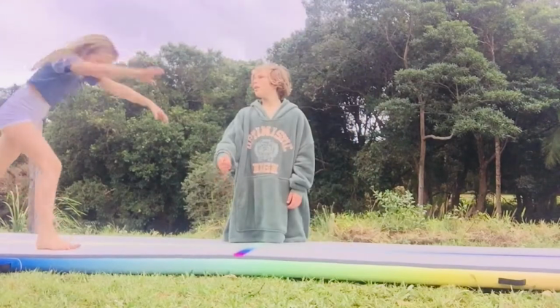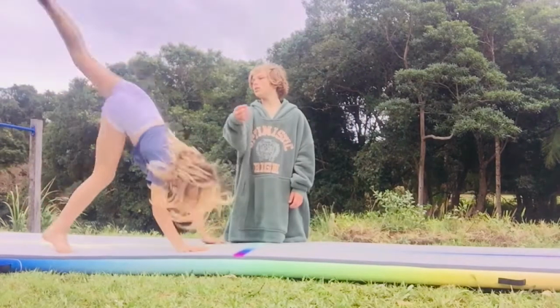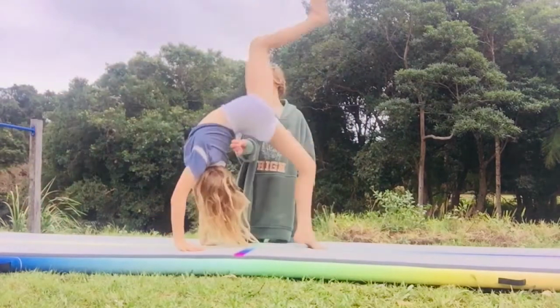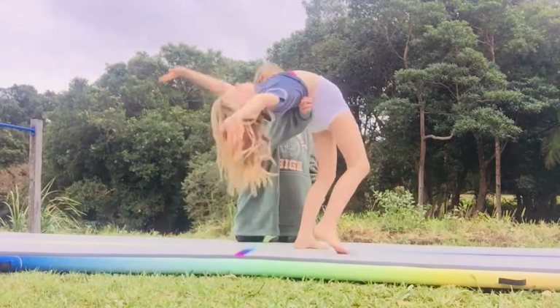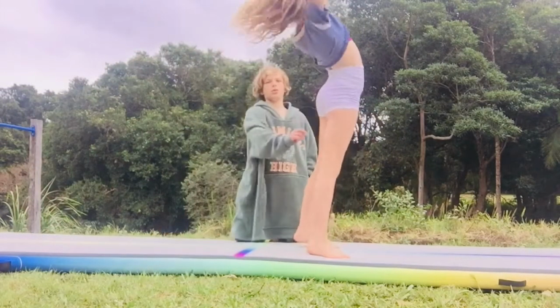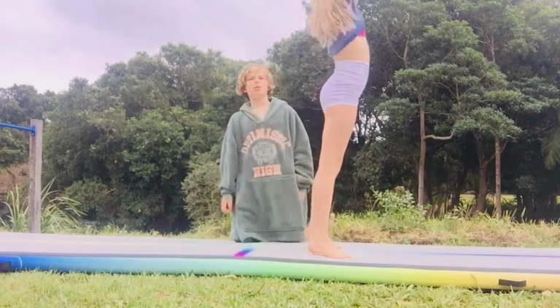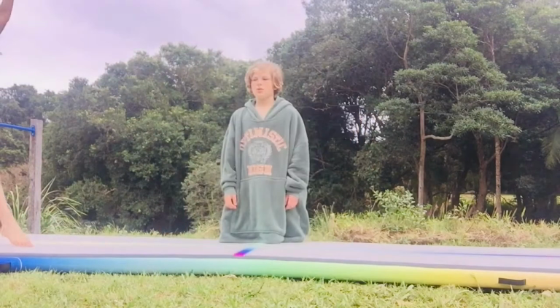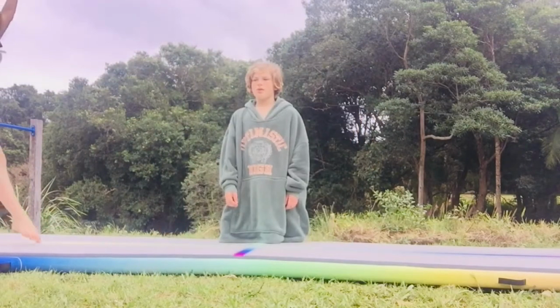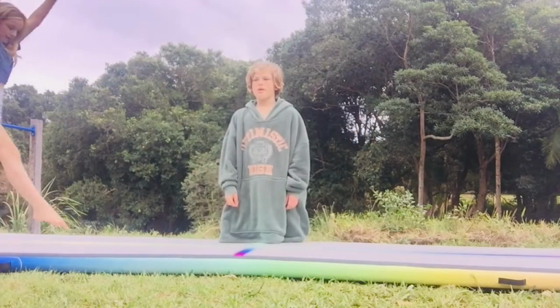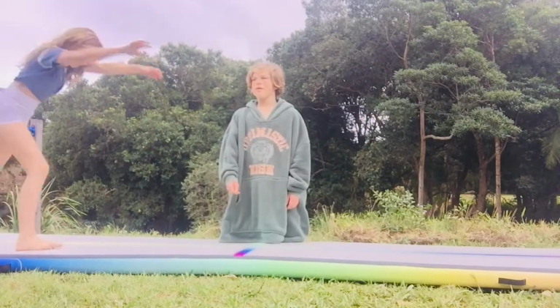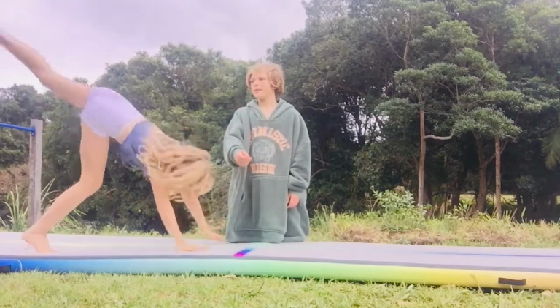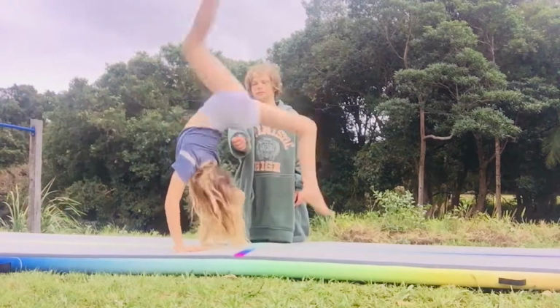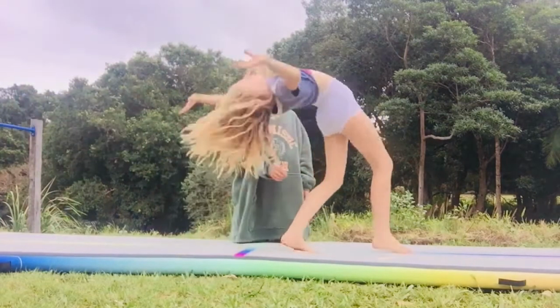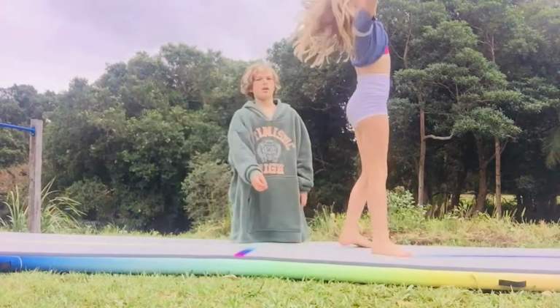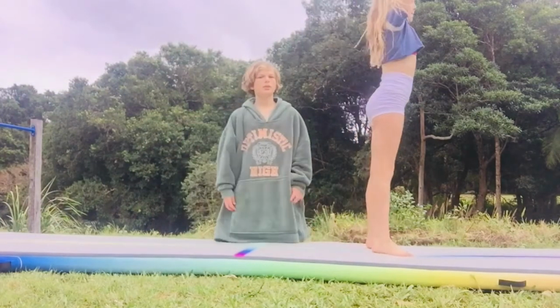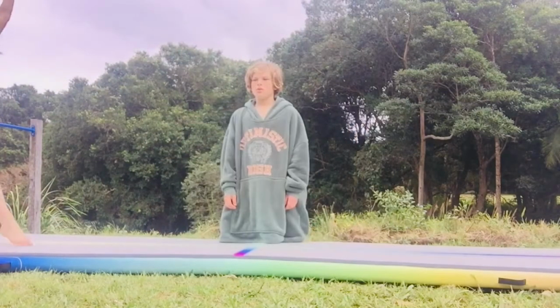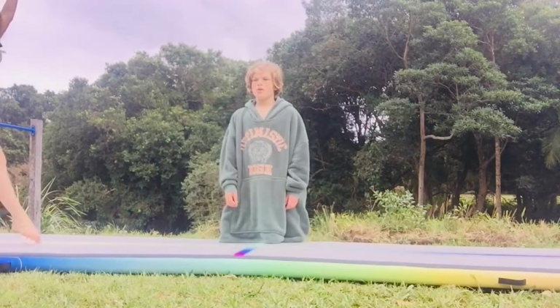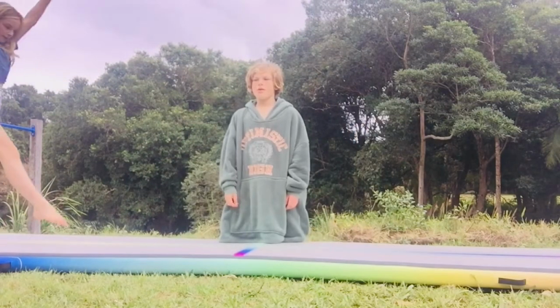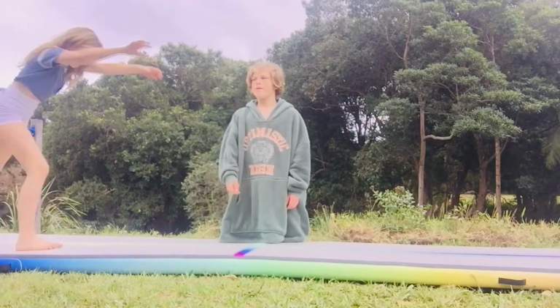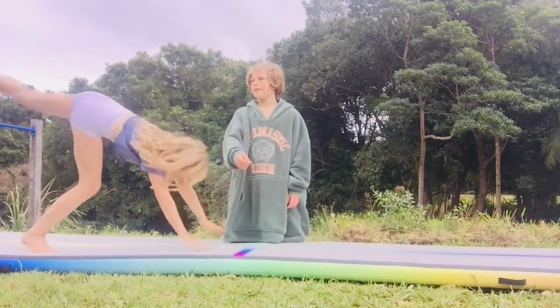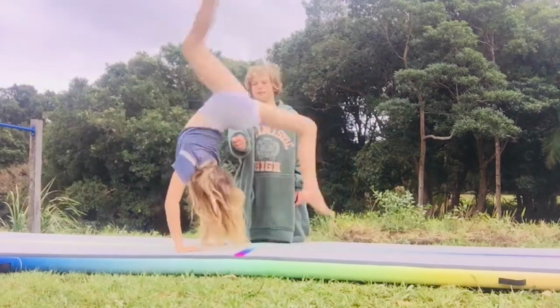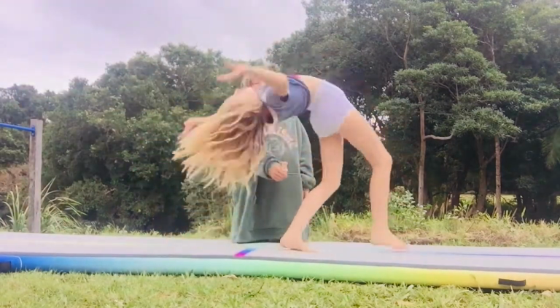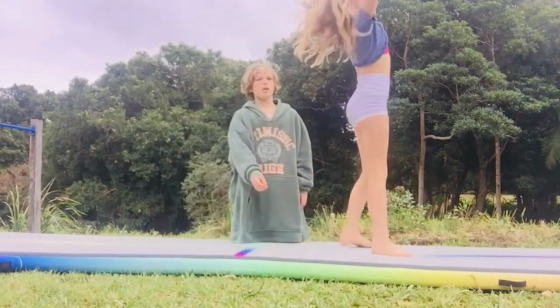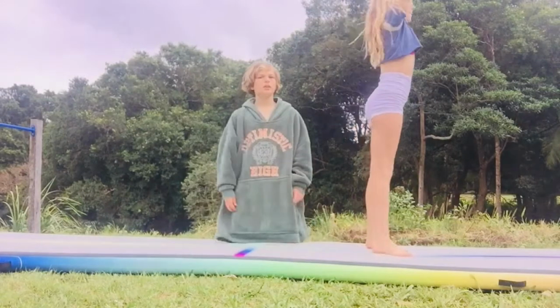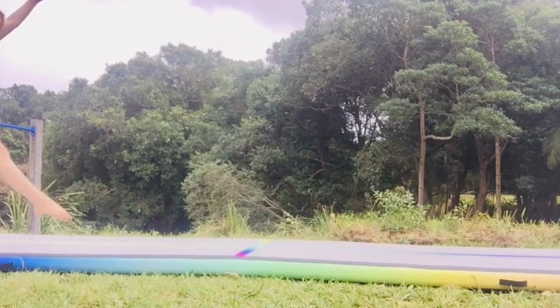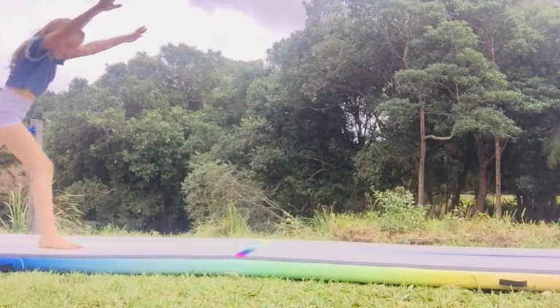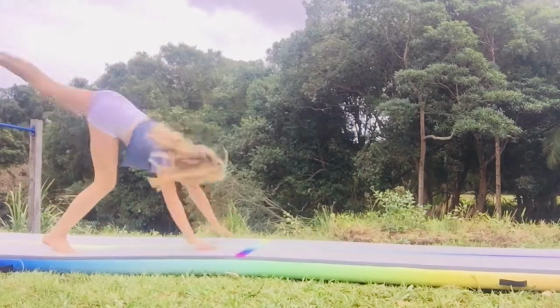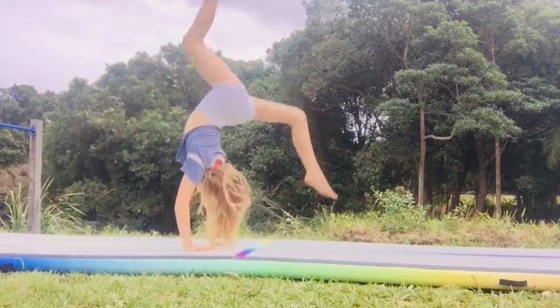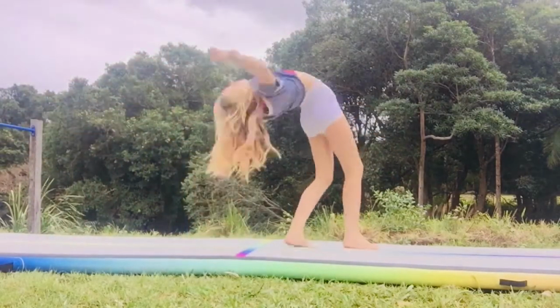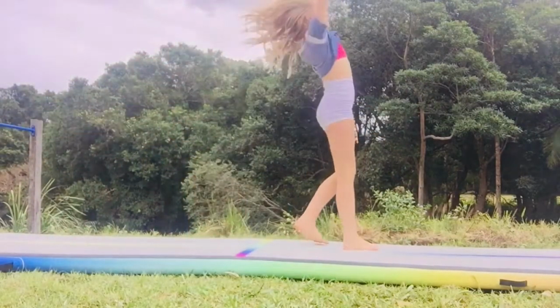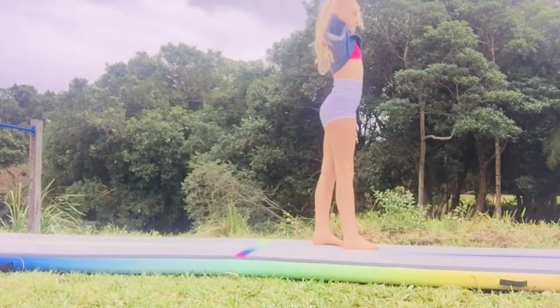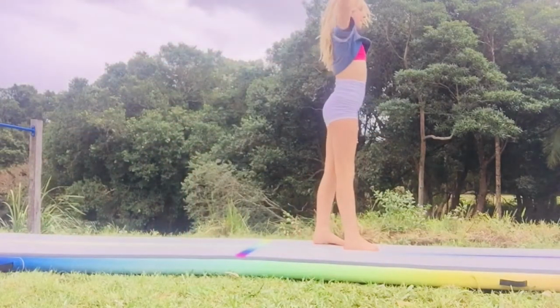Your spotter should eventually spot you lighter and lighter in your front walkover. Then you should eventually be able to do it by yourself.